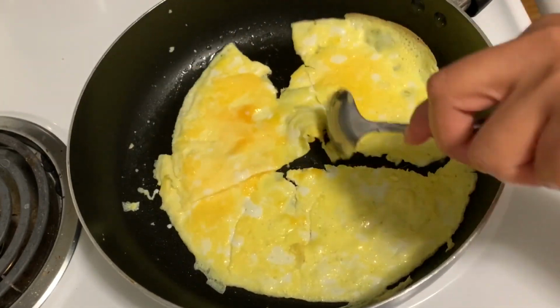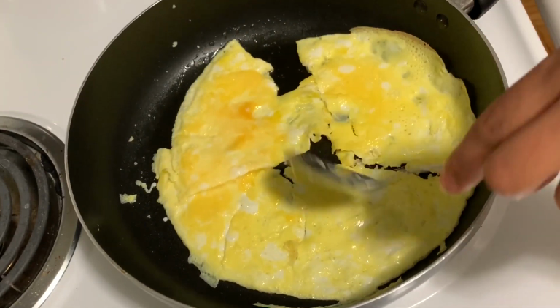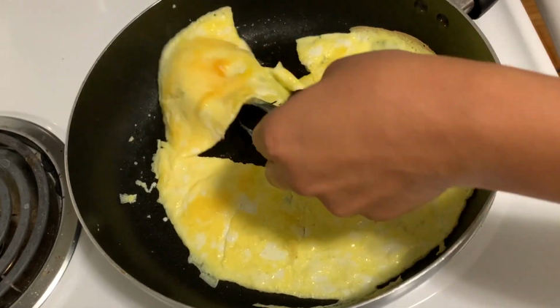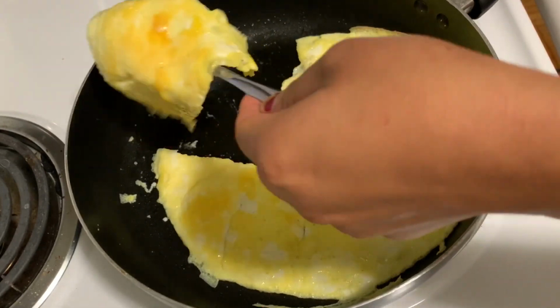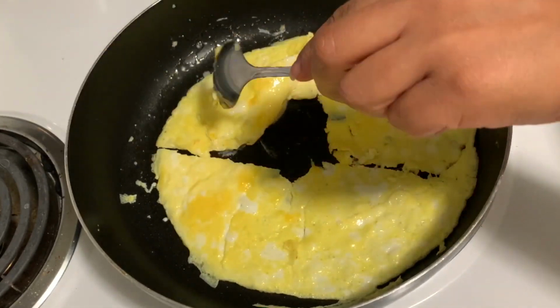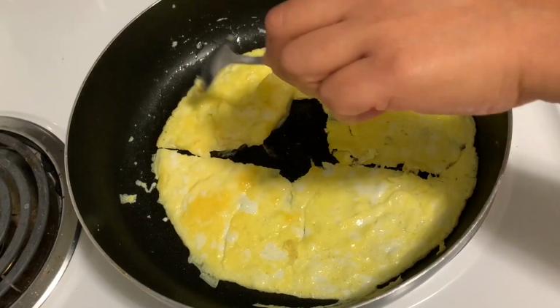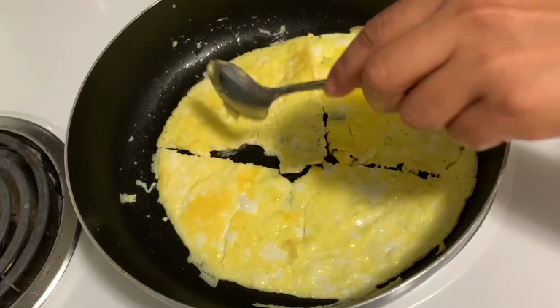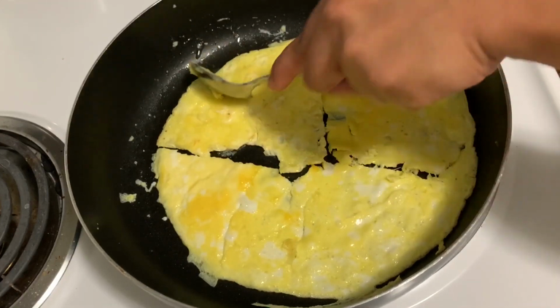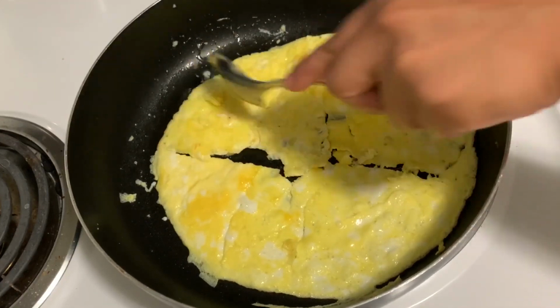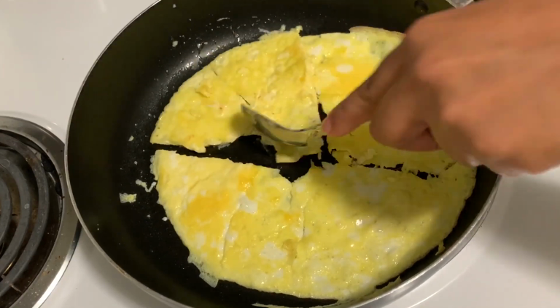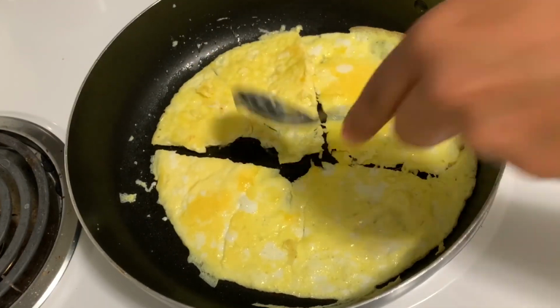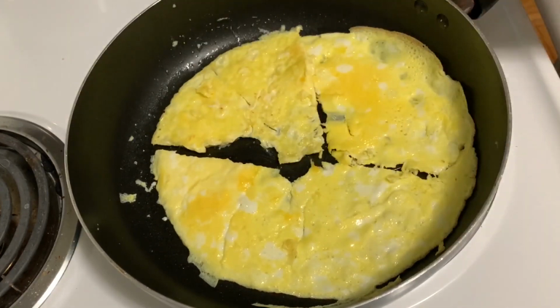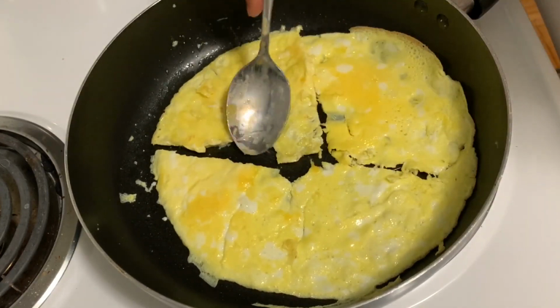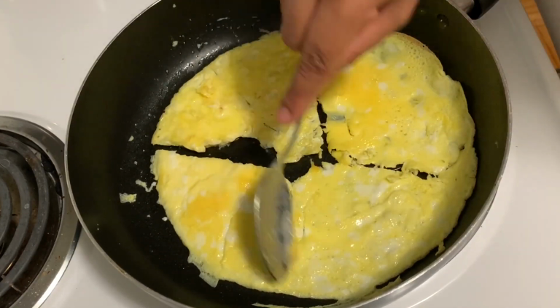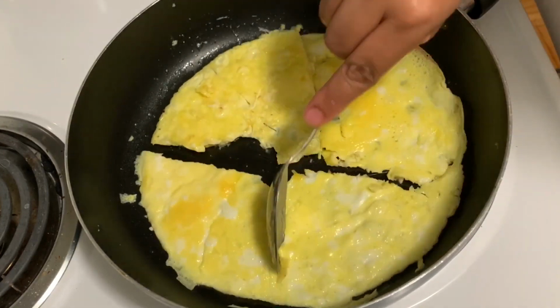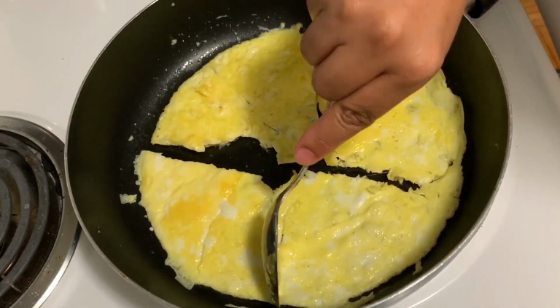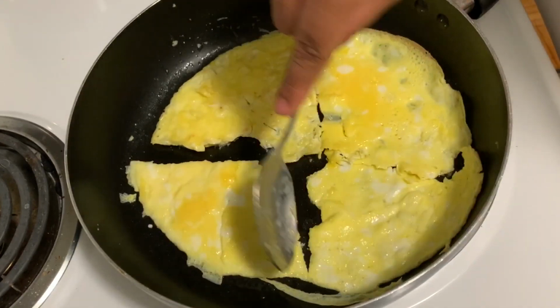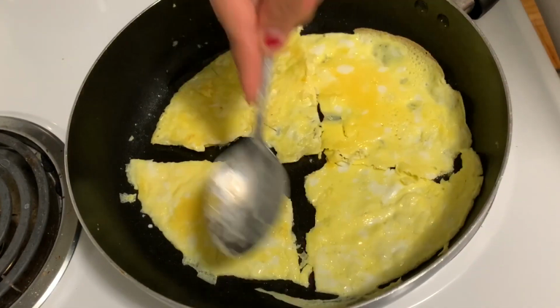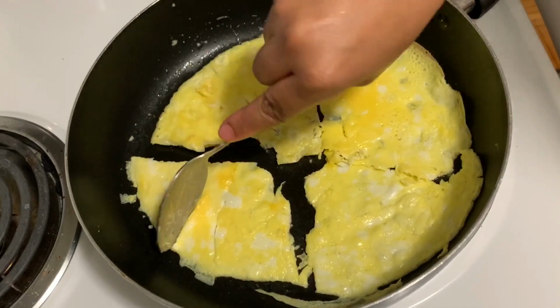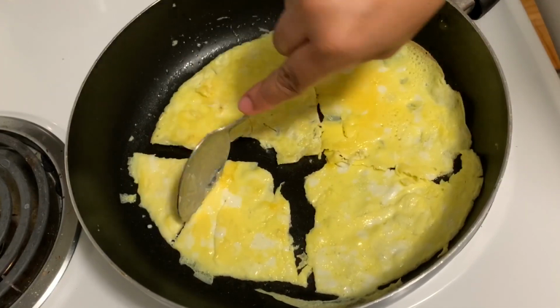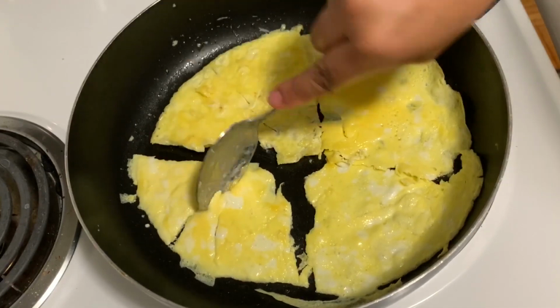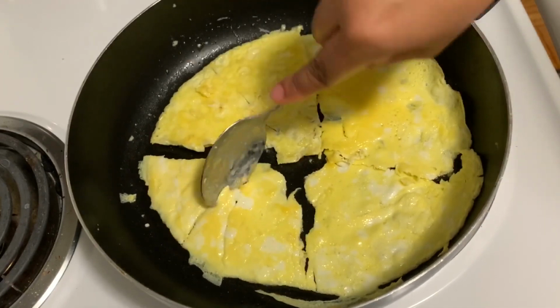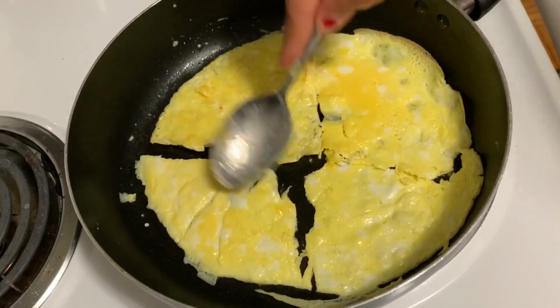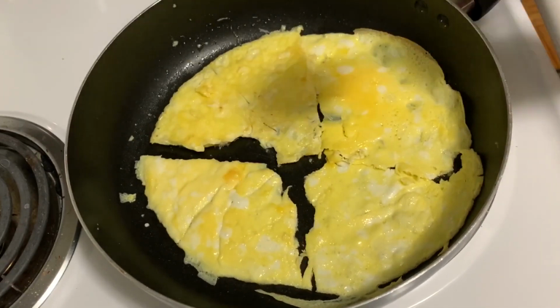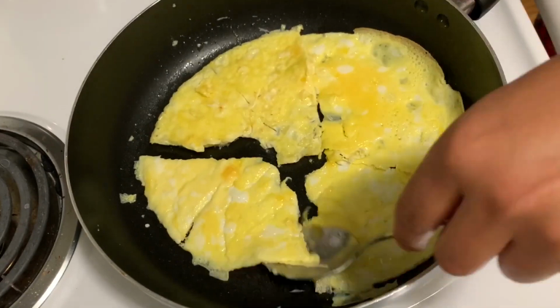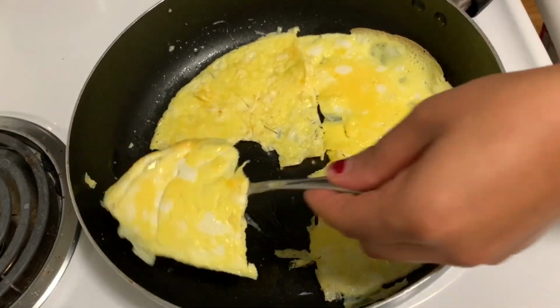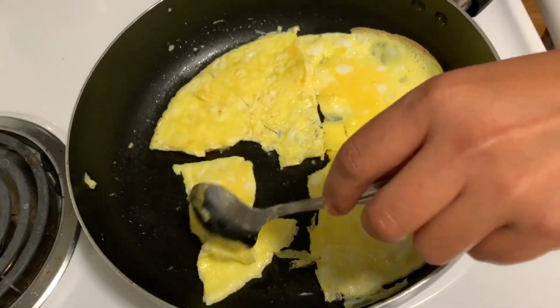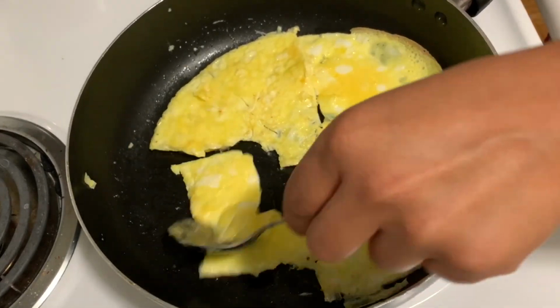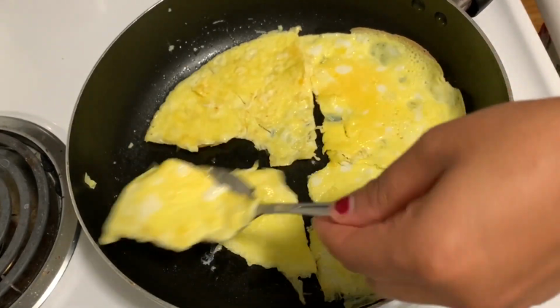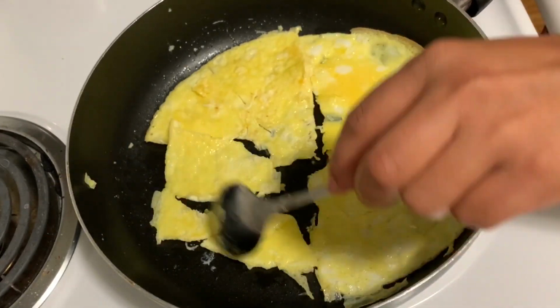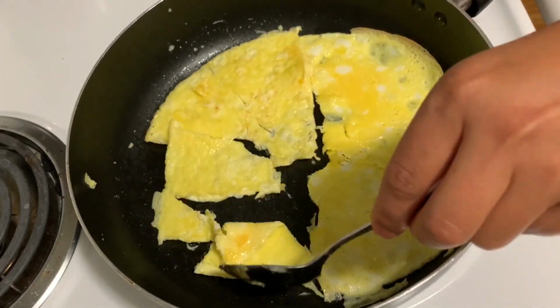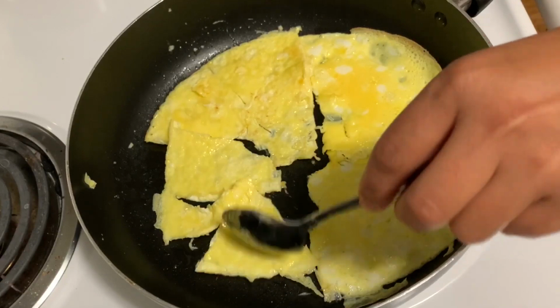I will cut this omelette and cut it into parts.